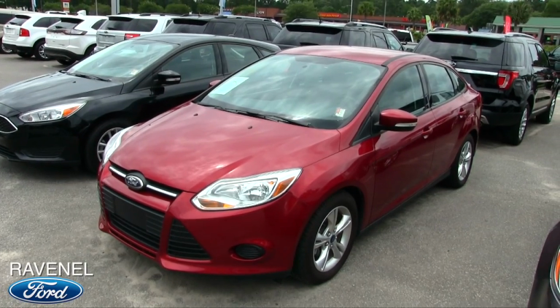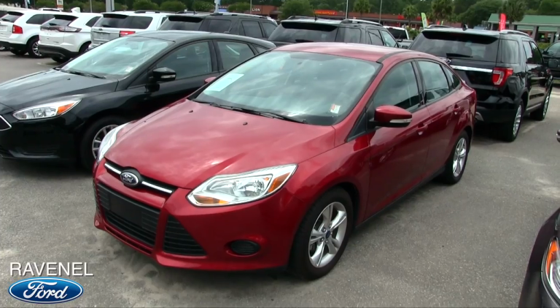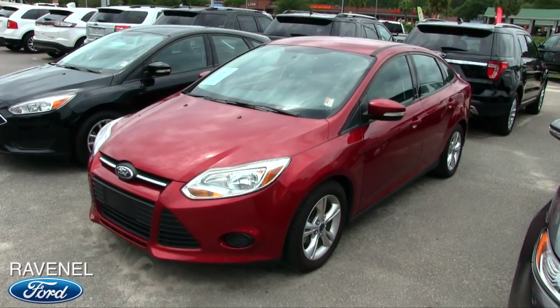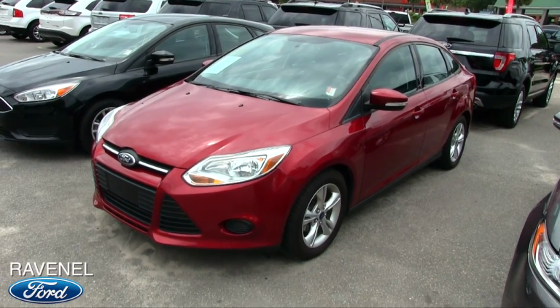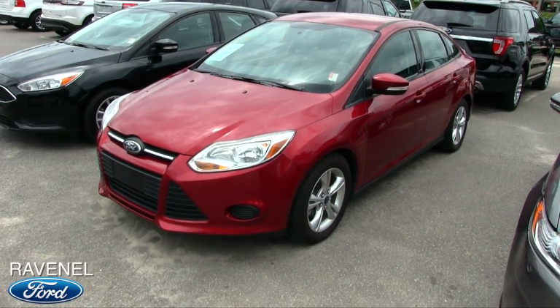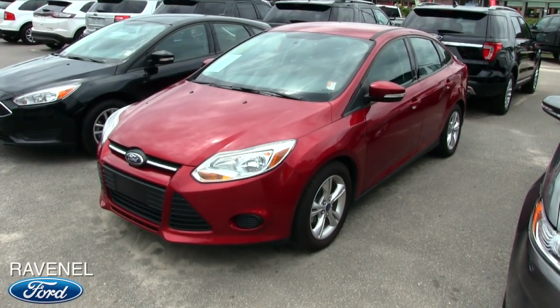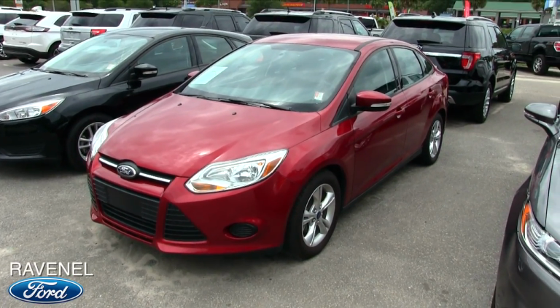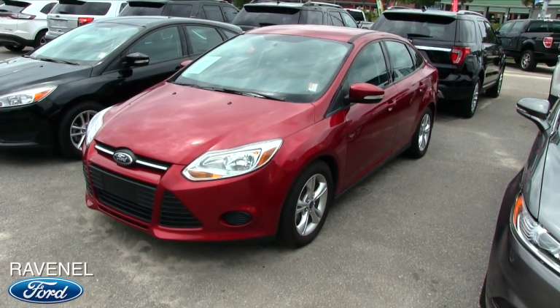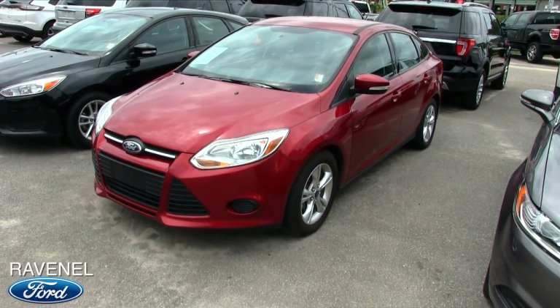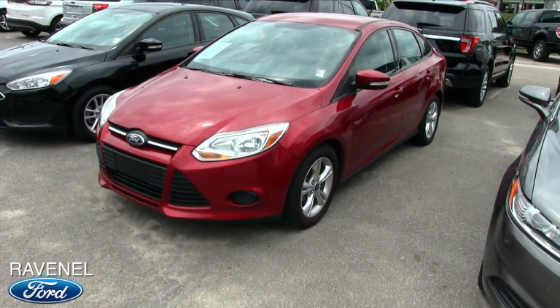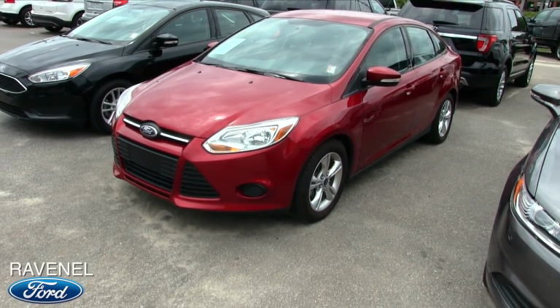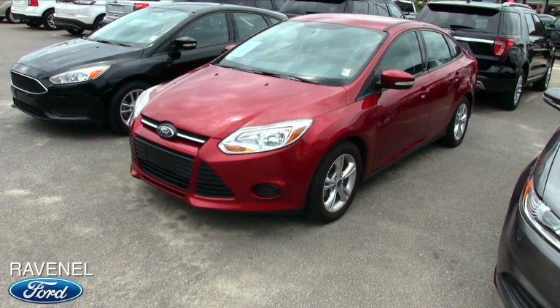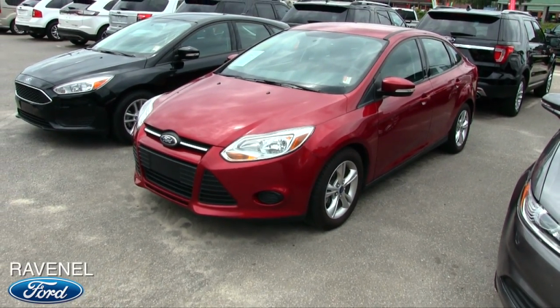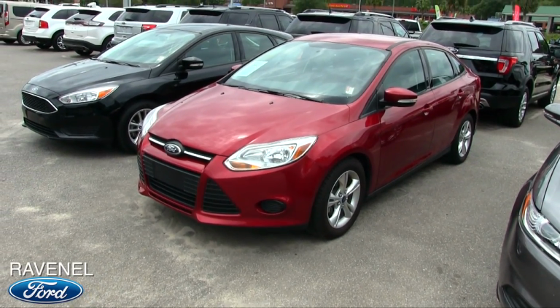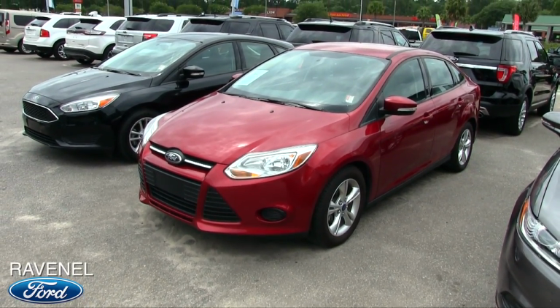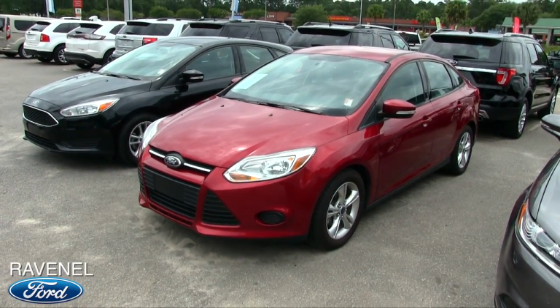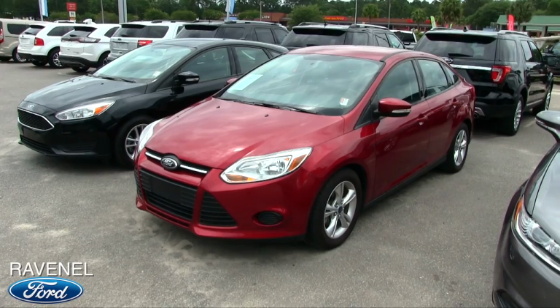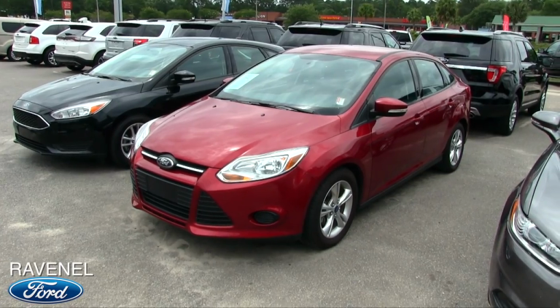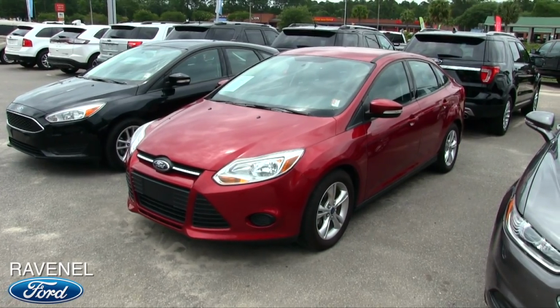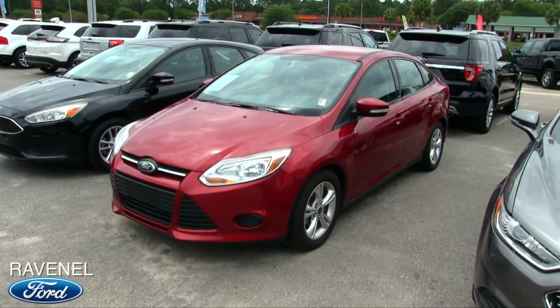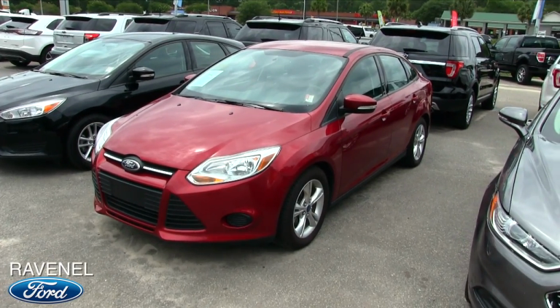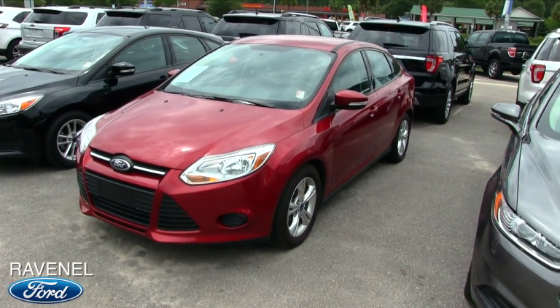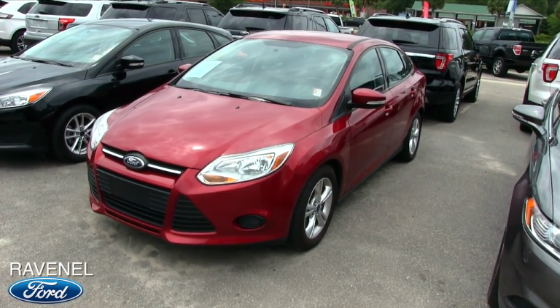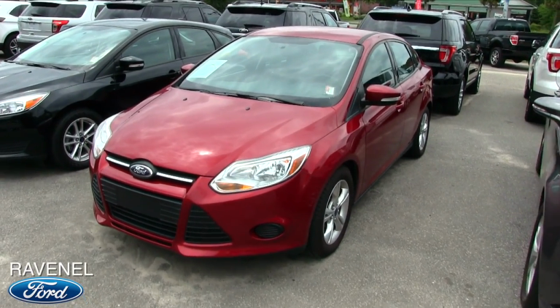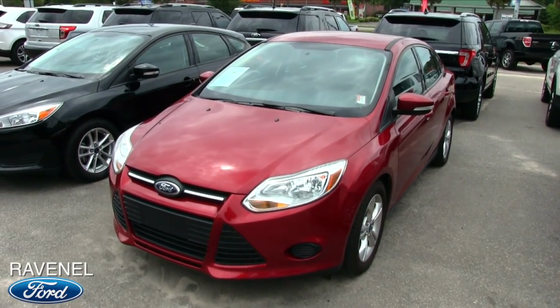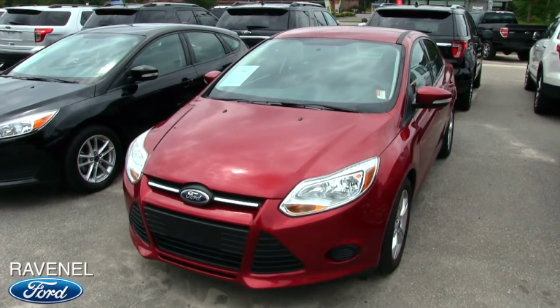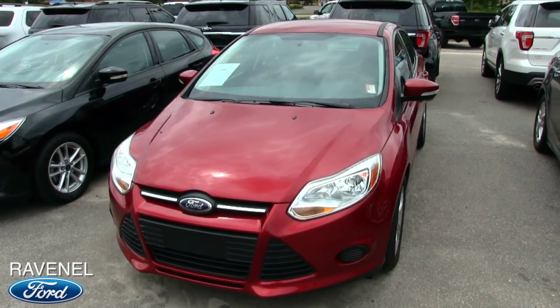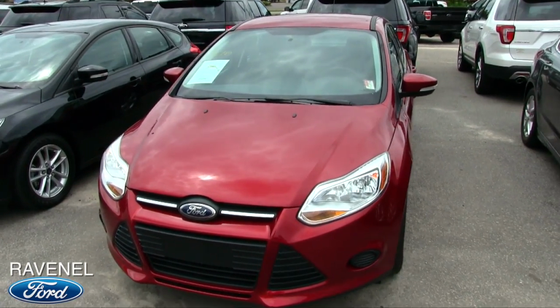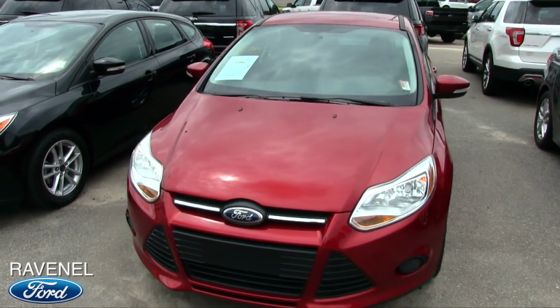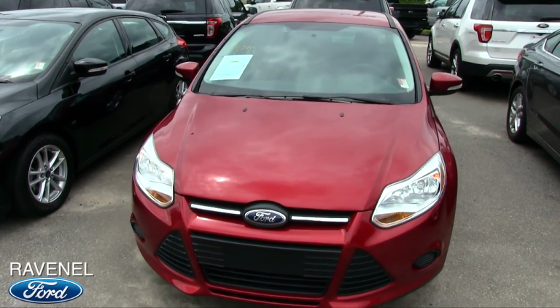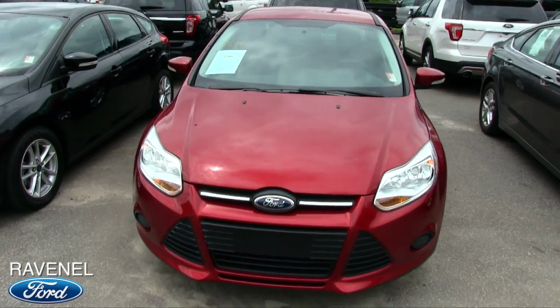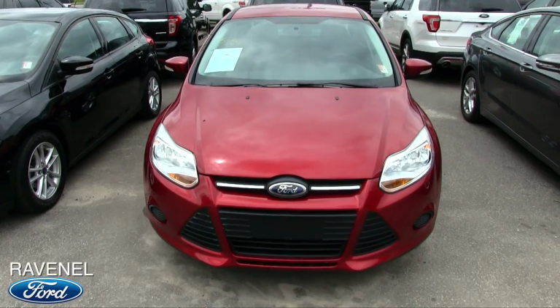What's up, everybody? We're back at it again today at Ravenel Ford looking at the Ford Focus 2014 SE. Stay tuned with us — we'll be taking a look at this vehicle doing a condition report.